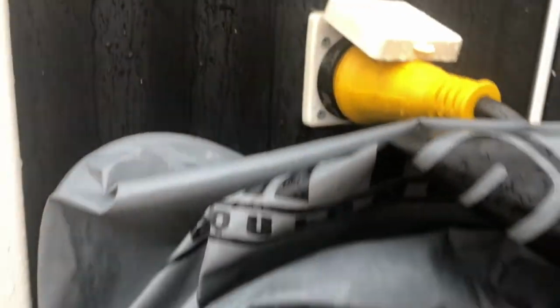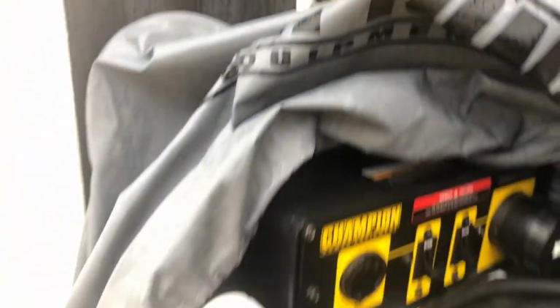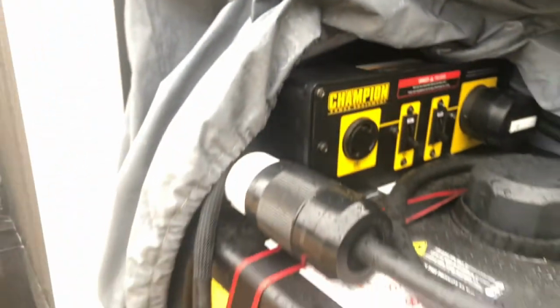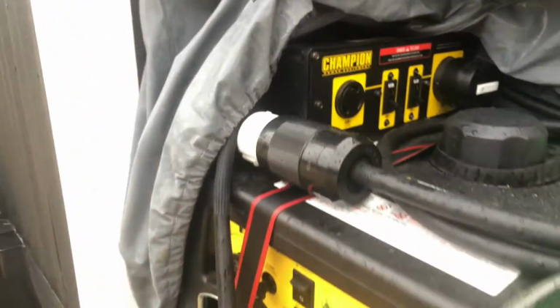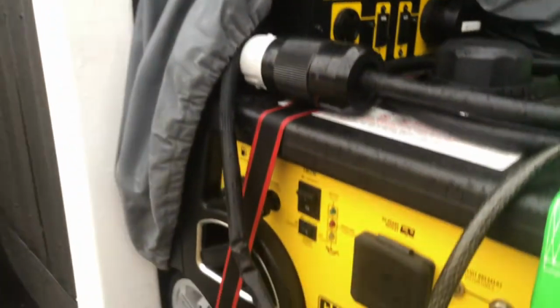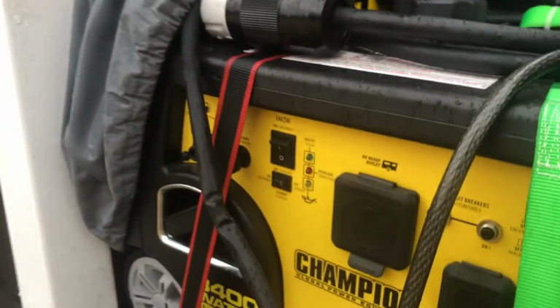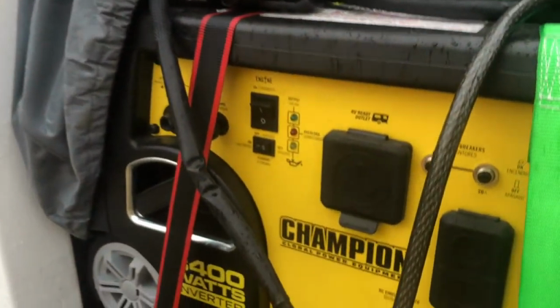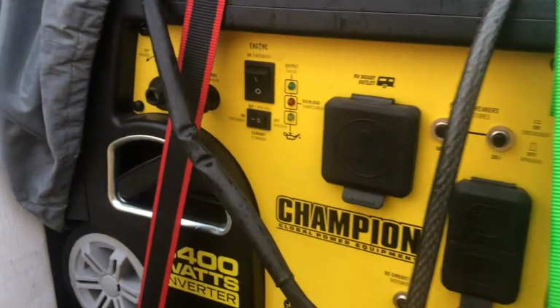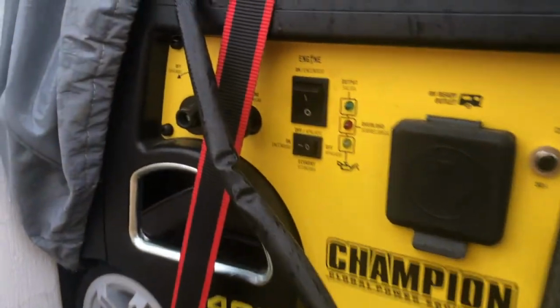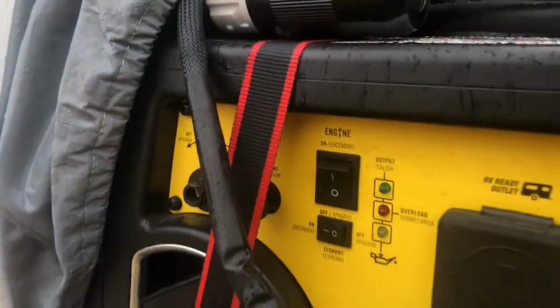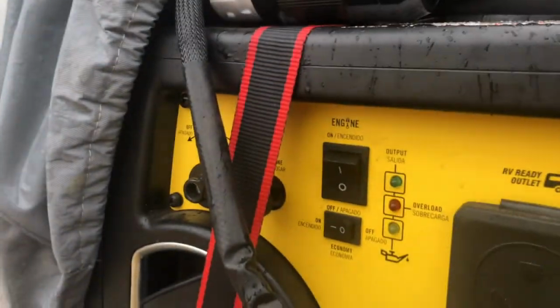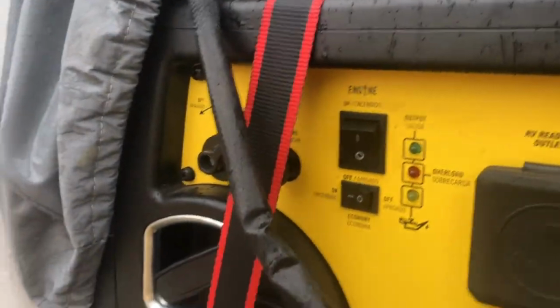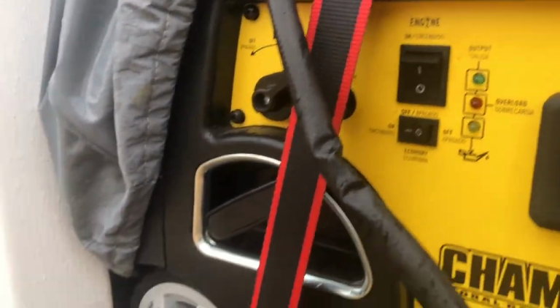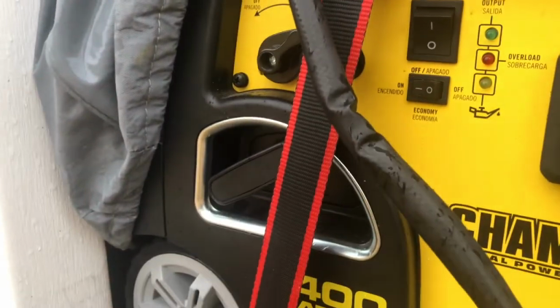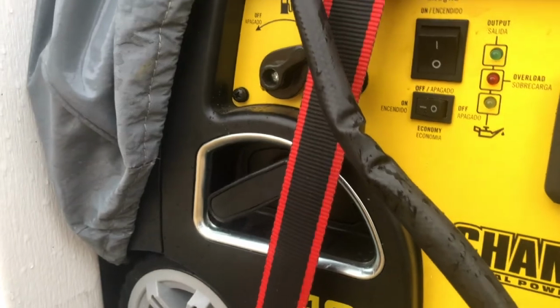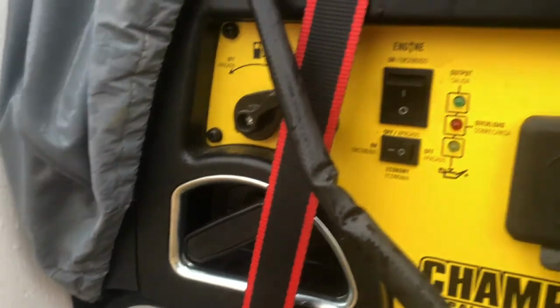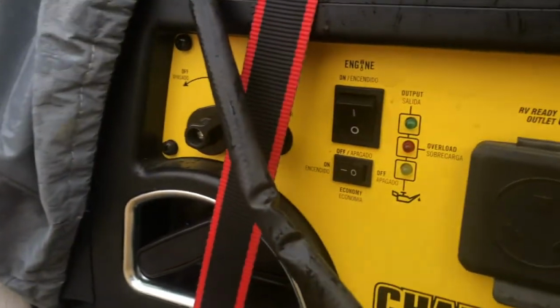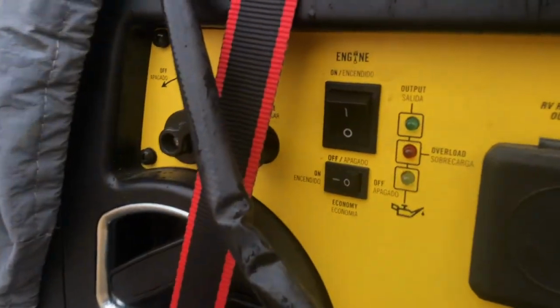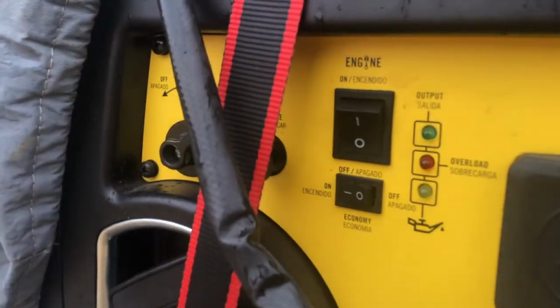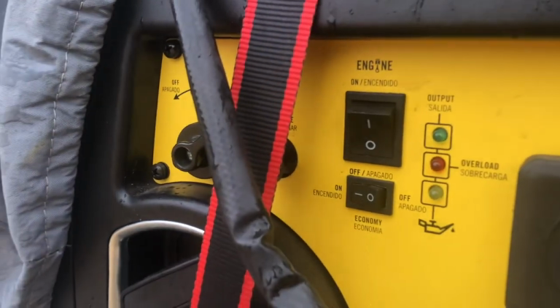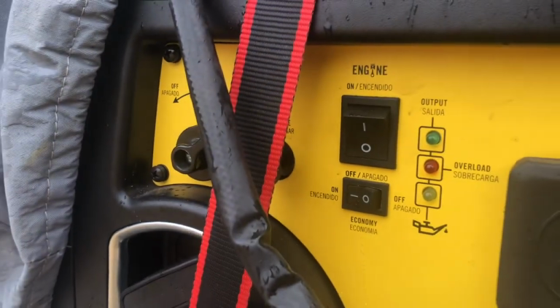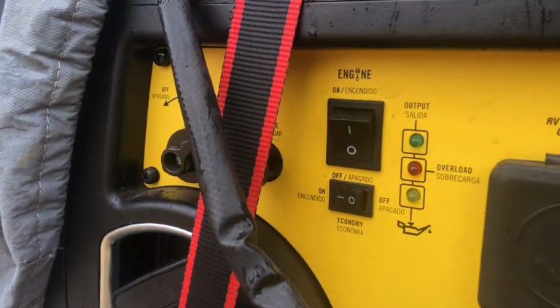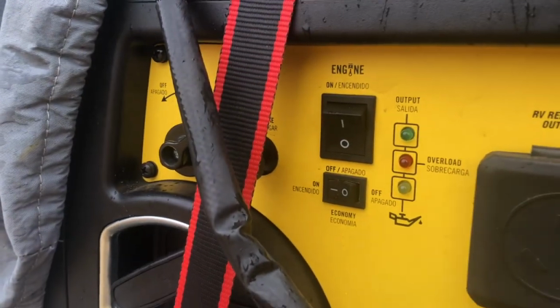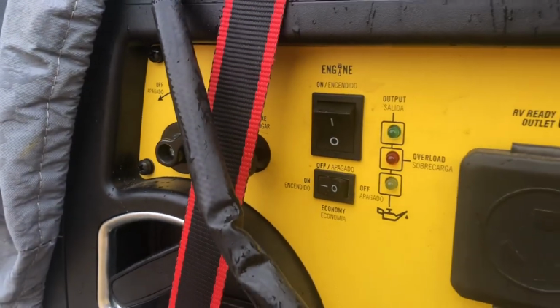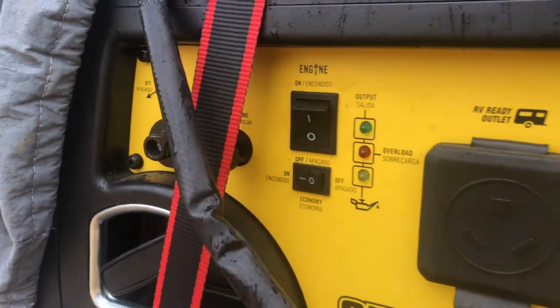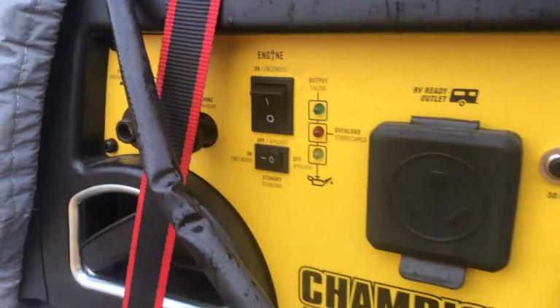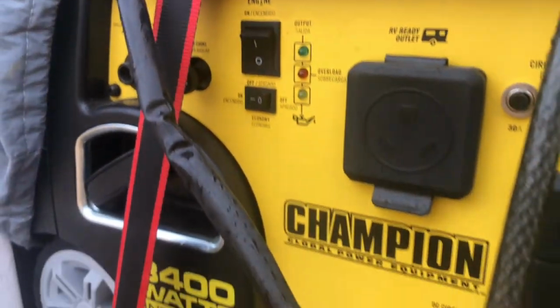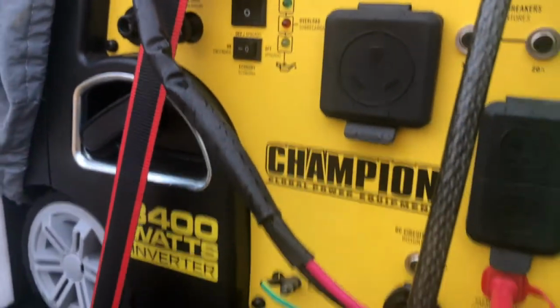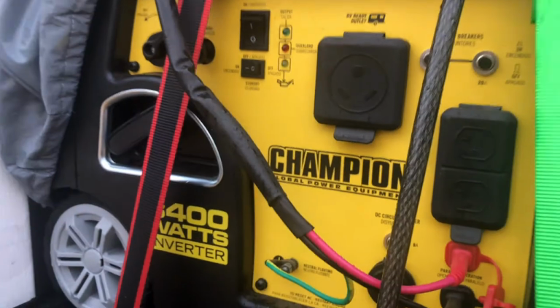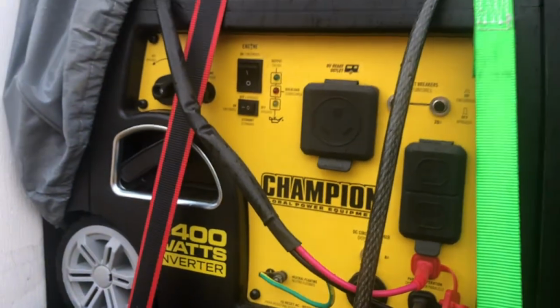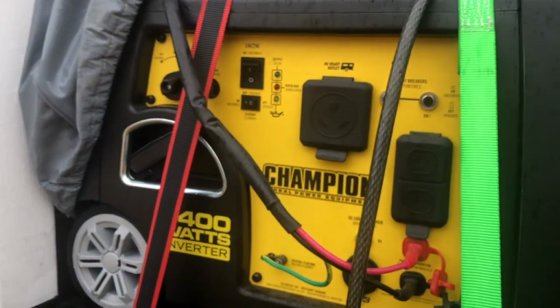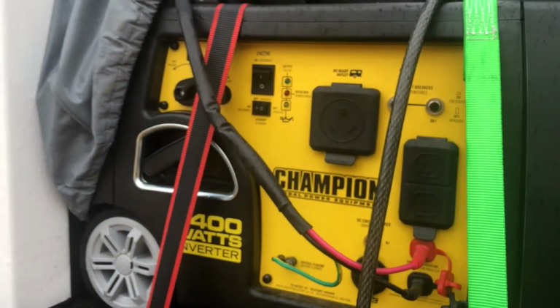Here's a close-up of the on switch. It is a pull start, not a remote start. I have them on economy mode just to bring the decibels down a little bit, and there you have it.